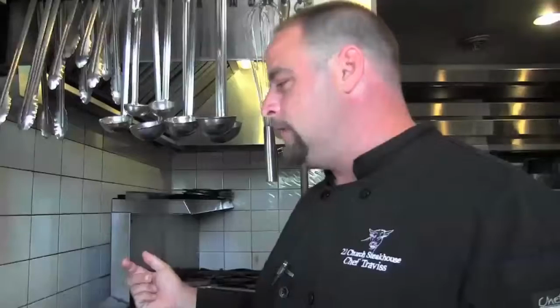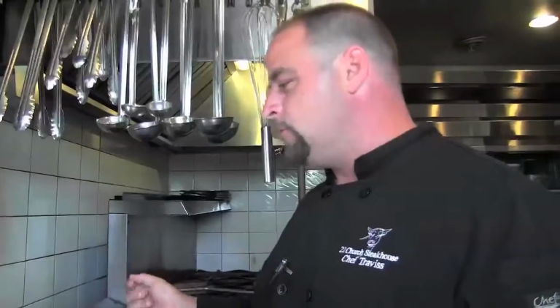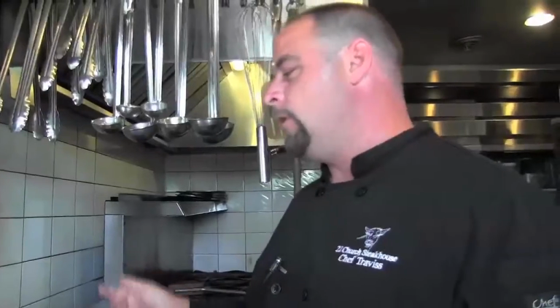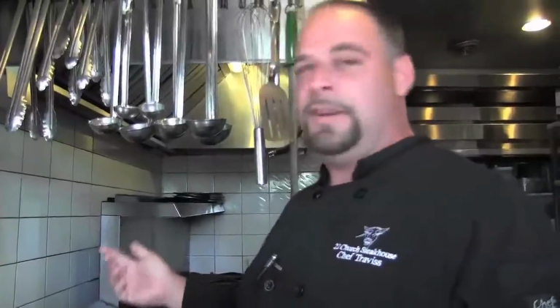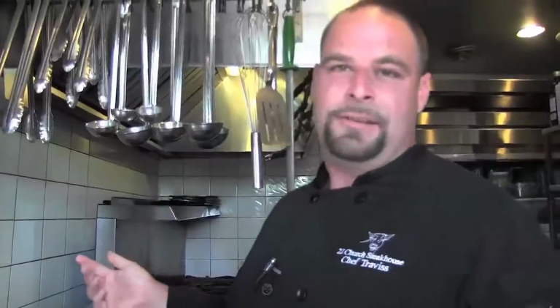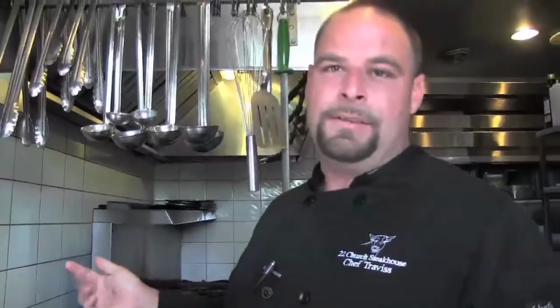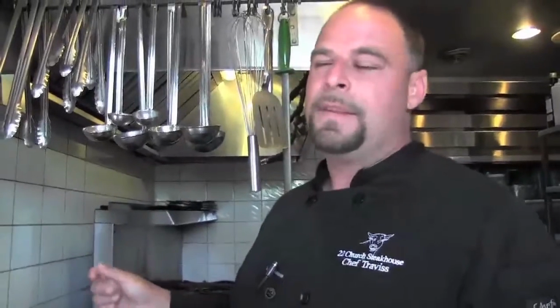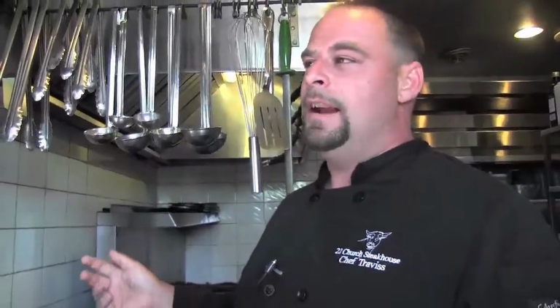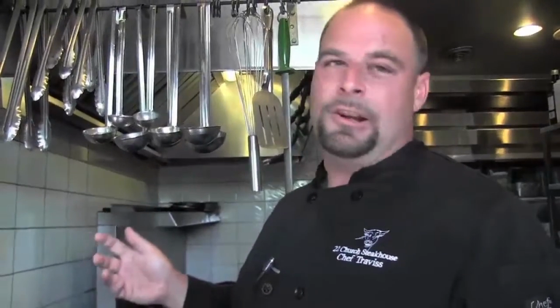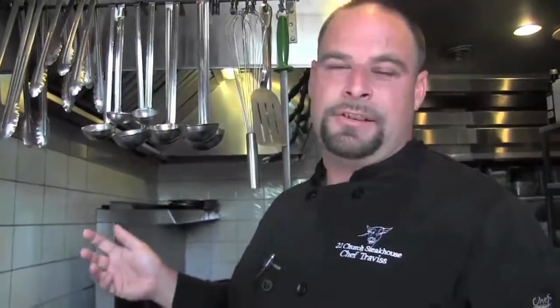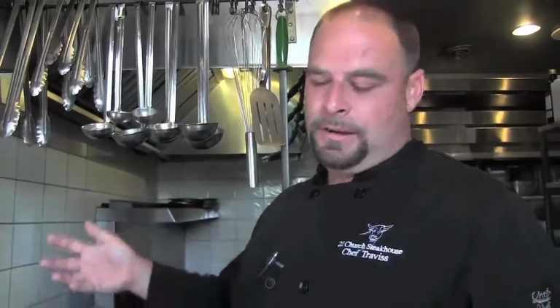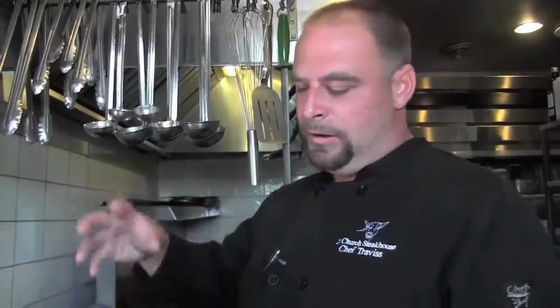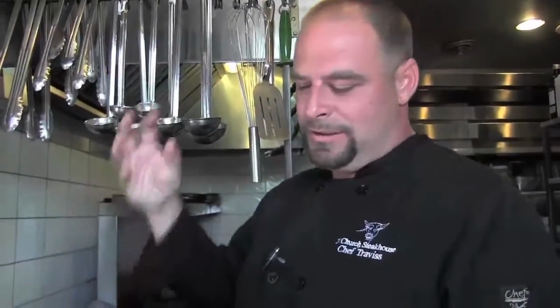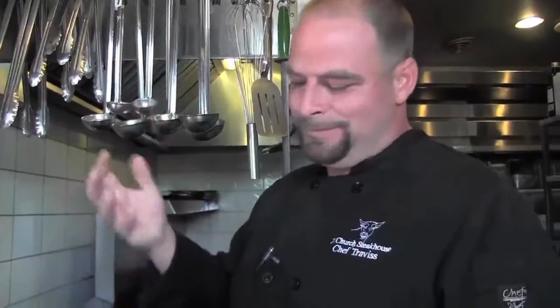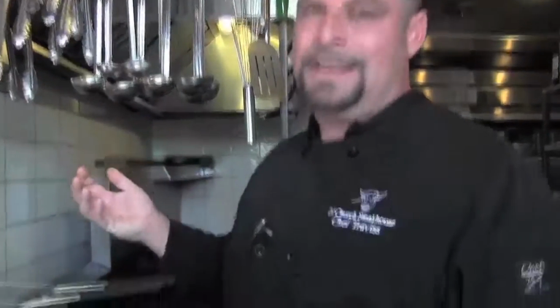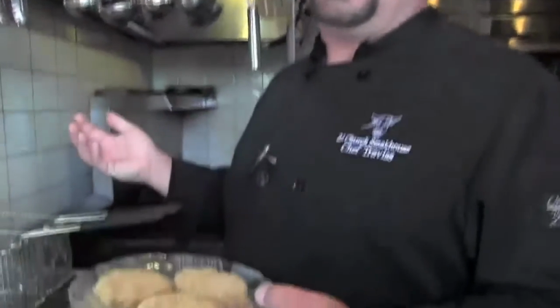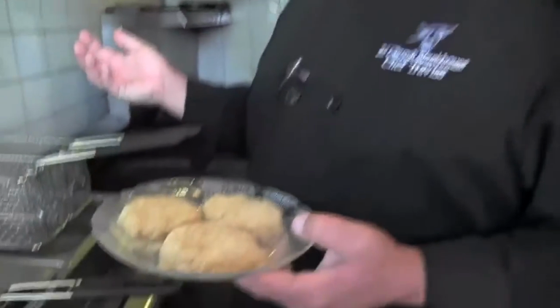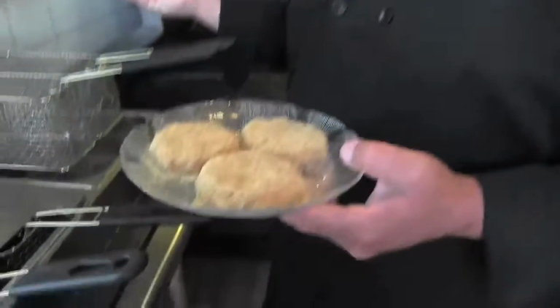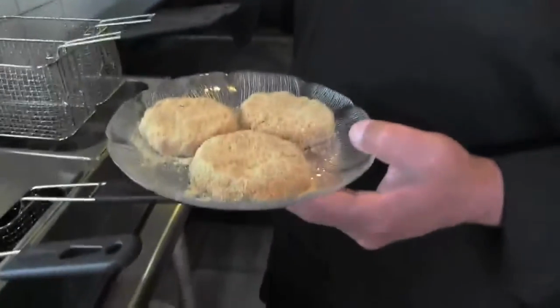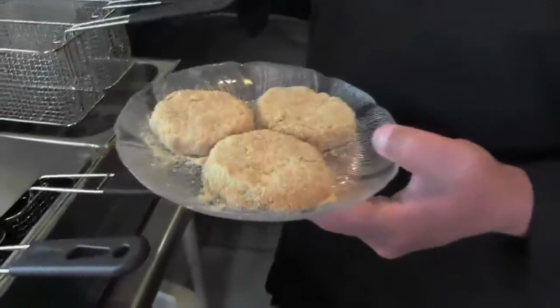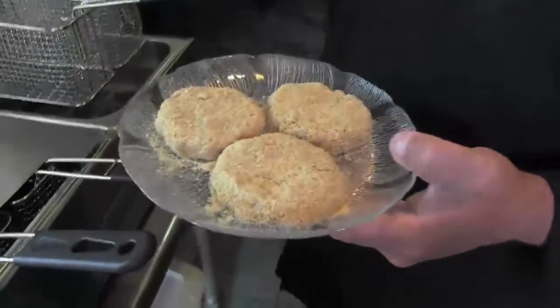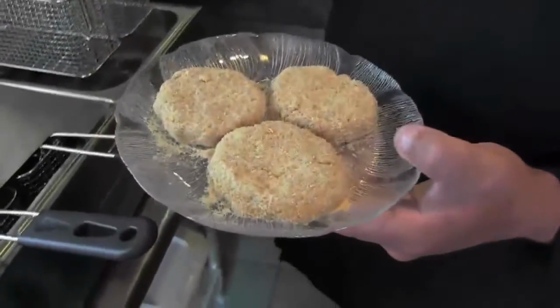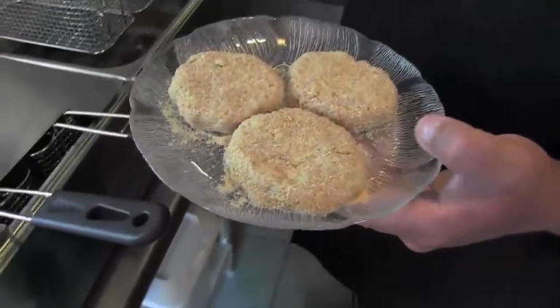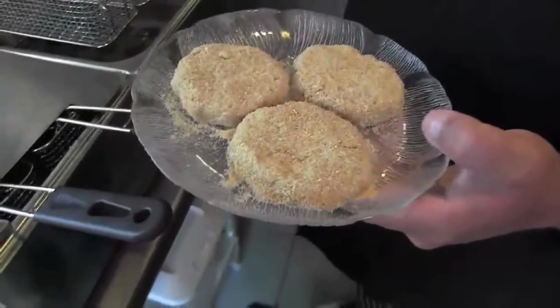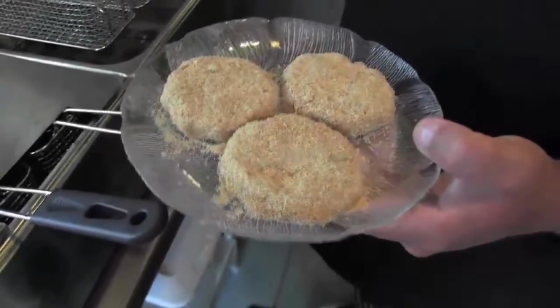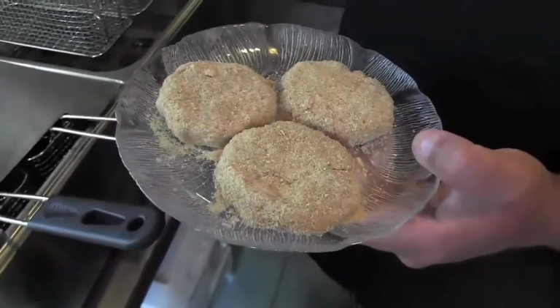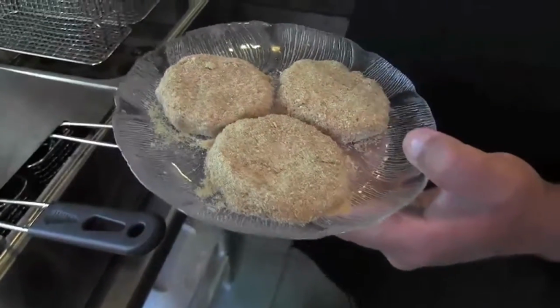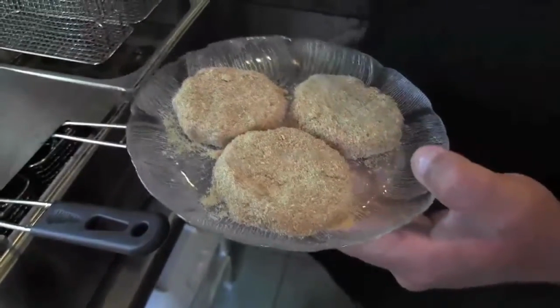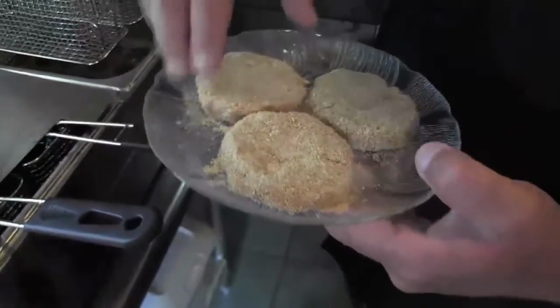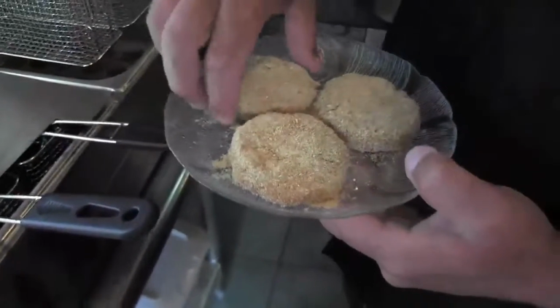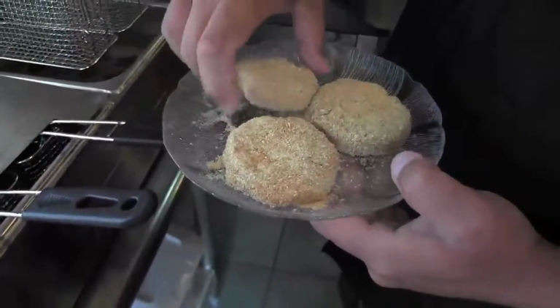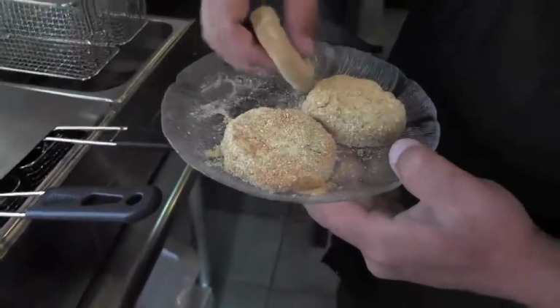Recommended temperature is 365 degrees. Anything lower, the oil is just going to sink into whatever you're cooking and it's going to be too oily. Any higher, you're liable to burn the outside of whatever you're cooking.